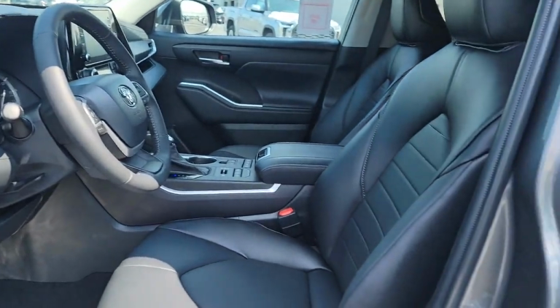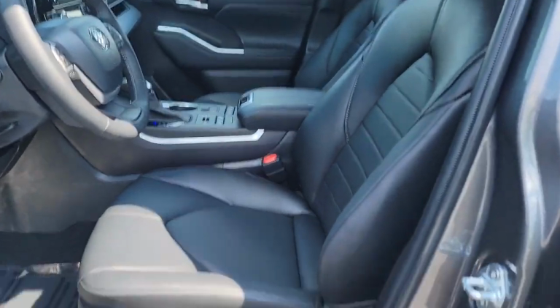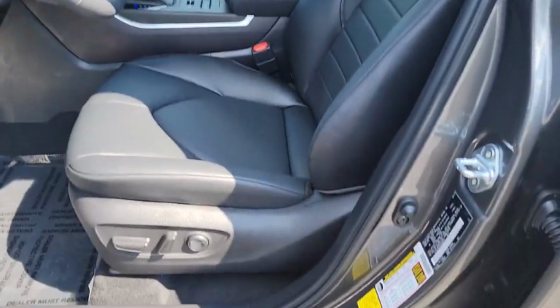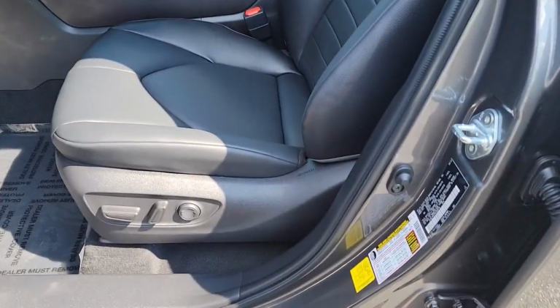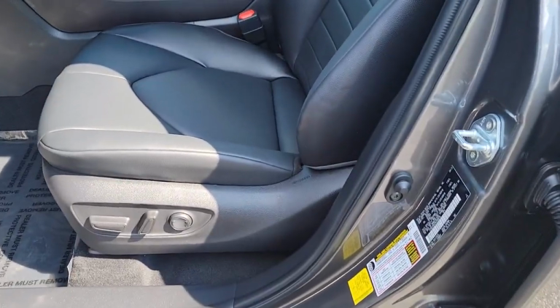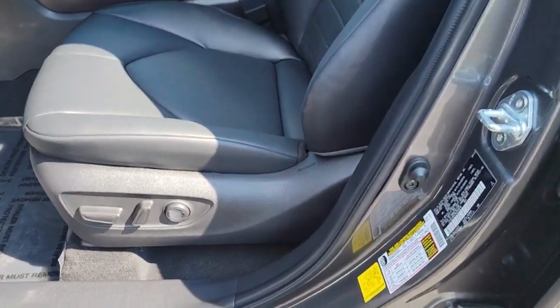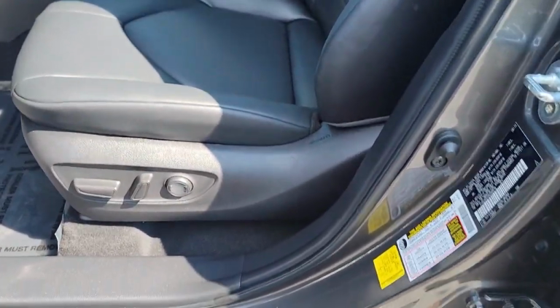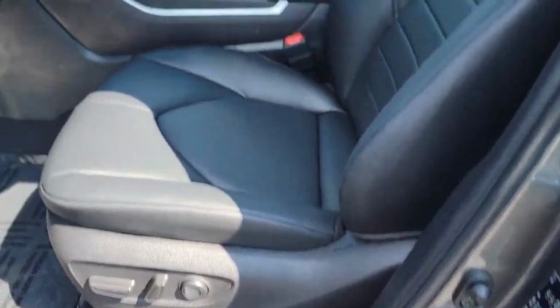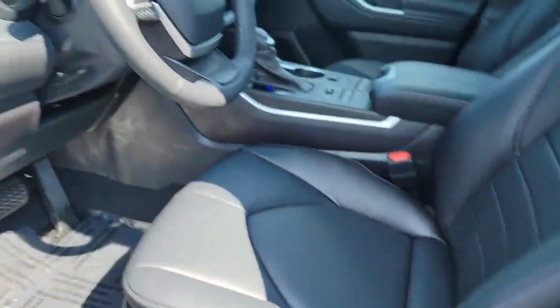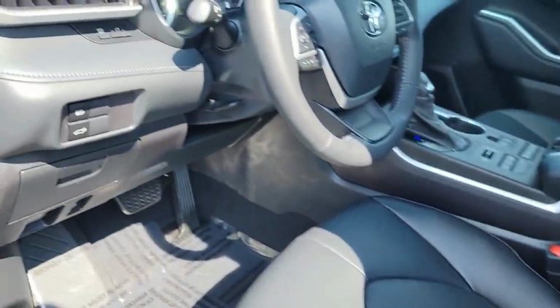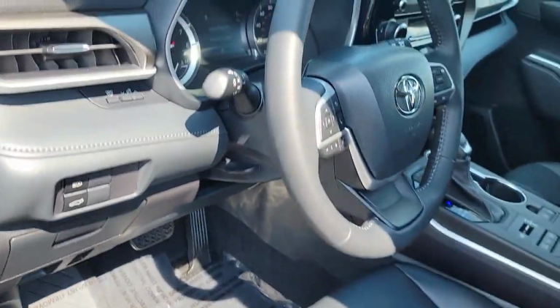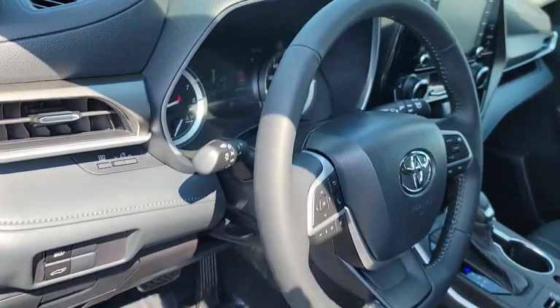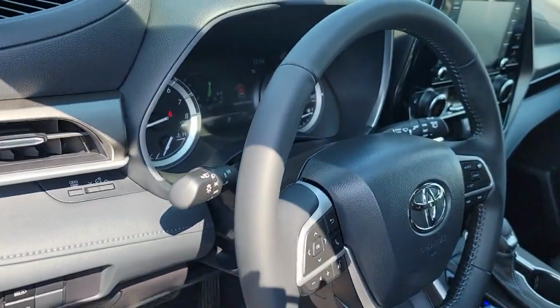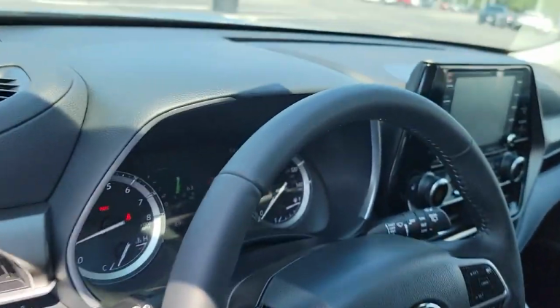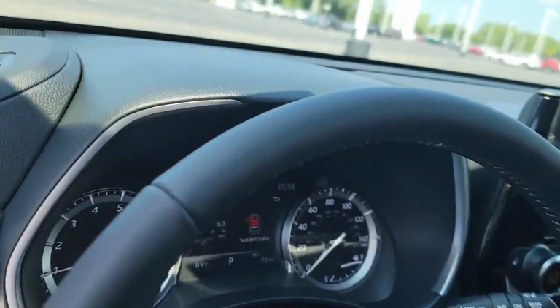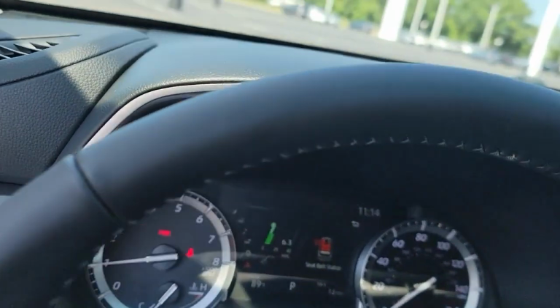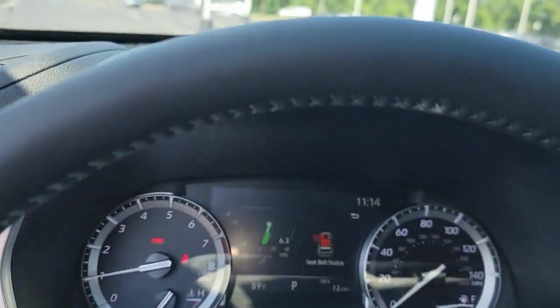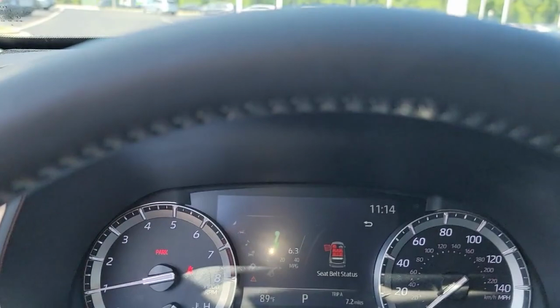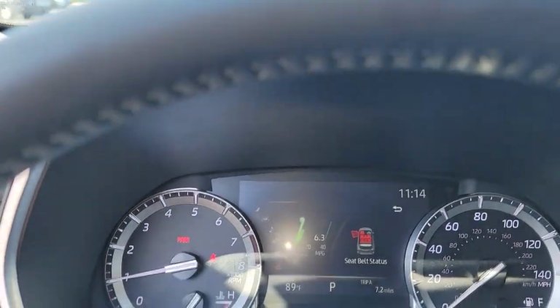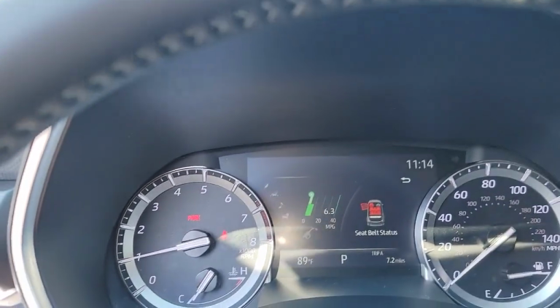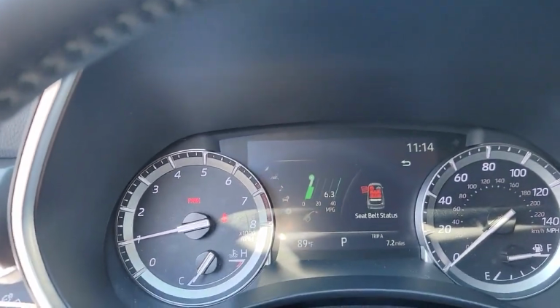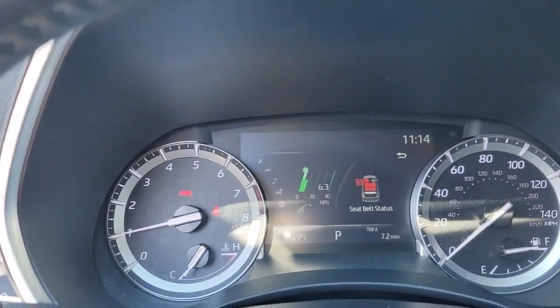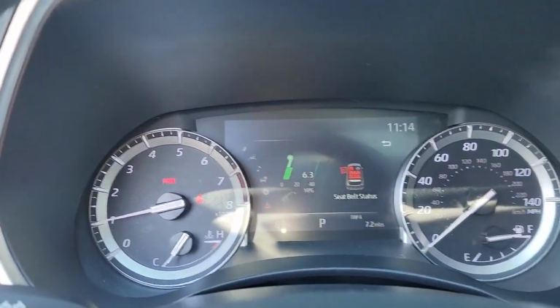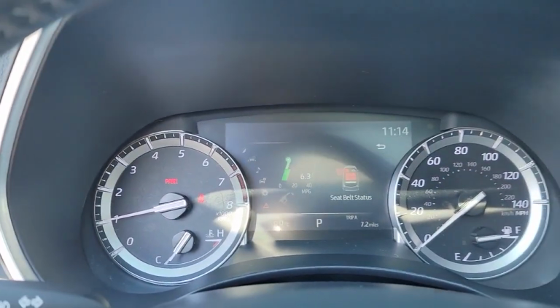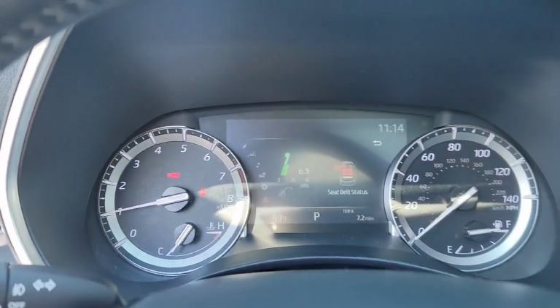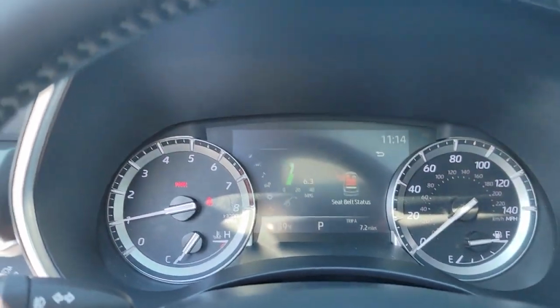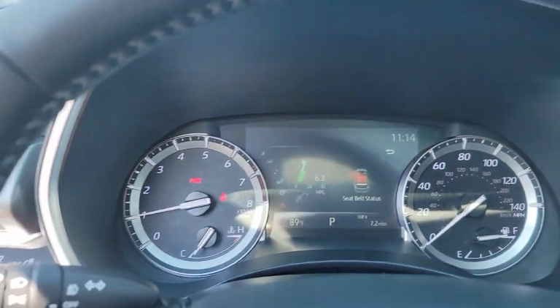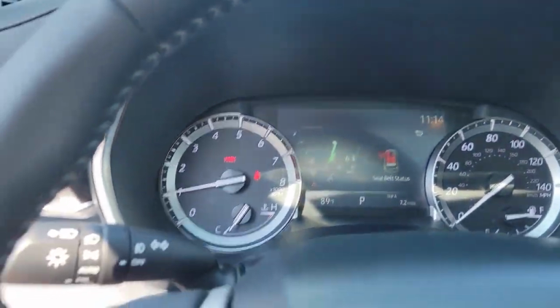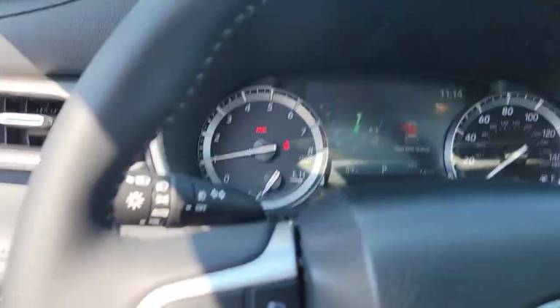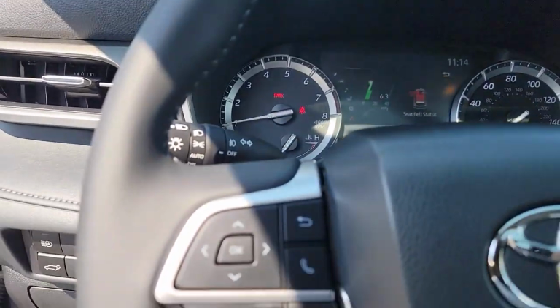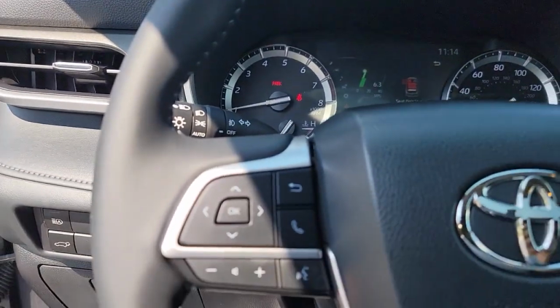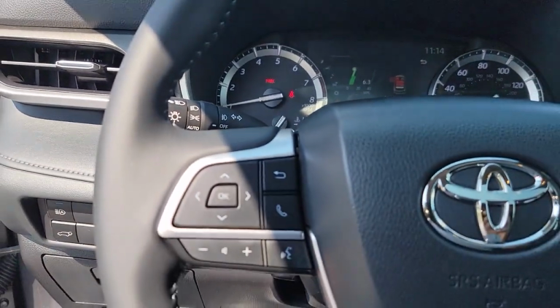It also features conveniences like multiple USB ports, an infotainment system, and multiple climate control zones. Get ready to build some family memories.